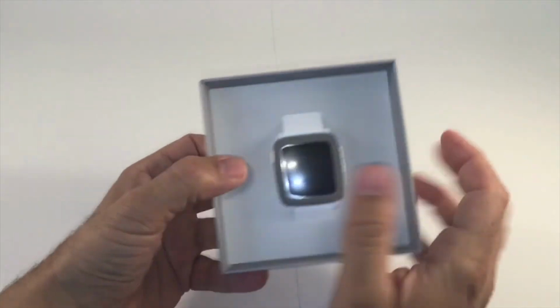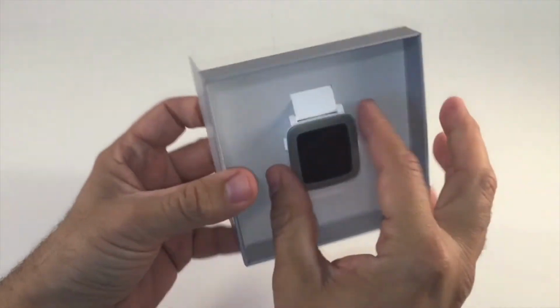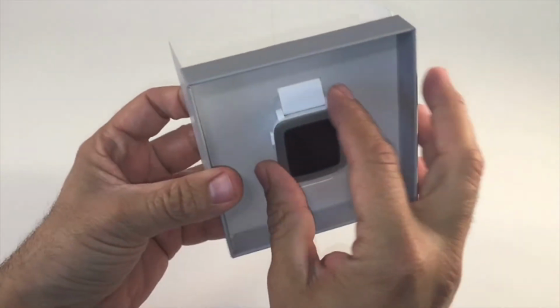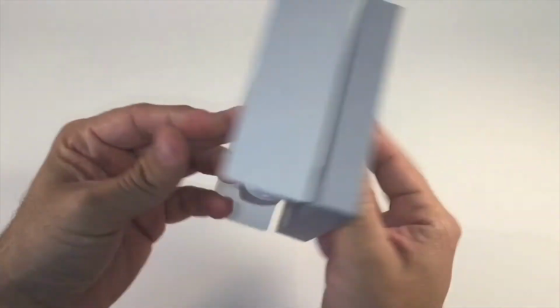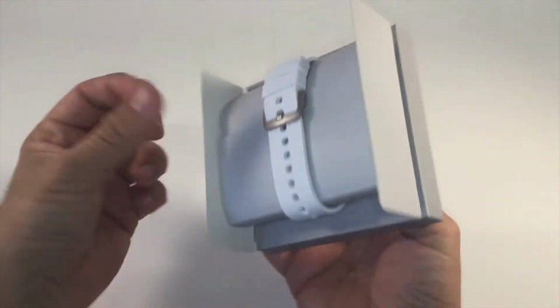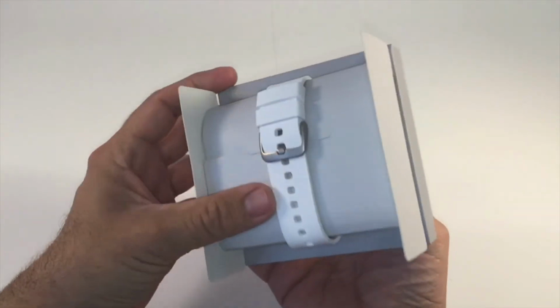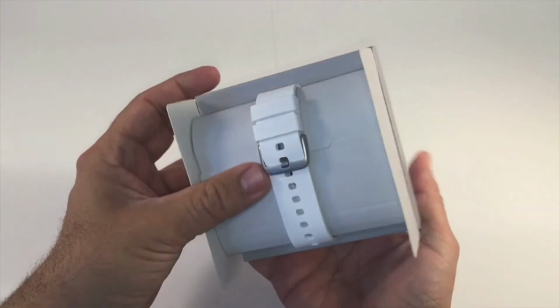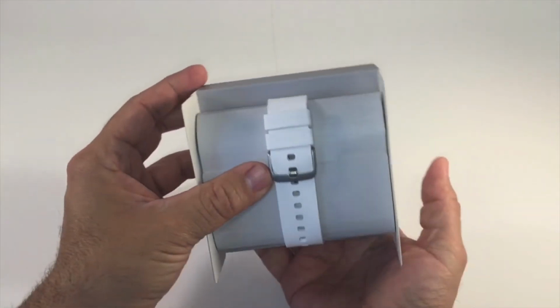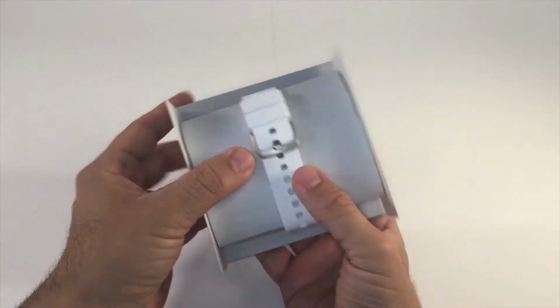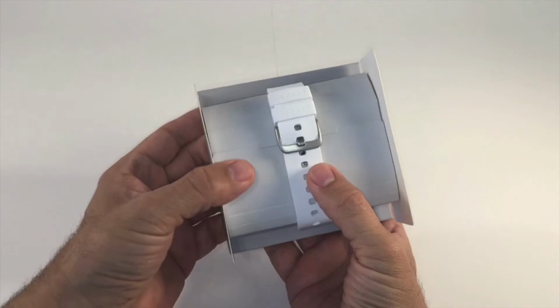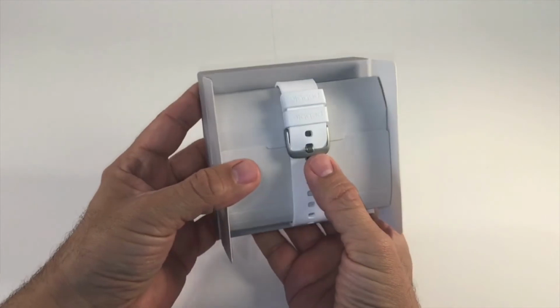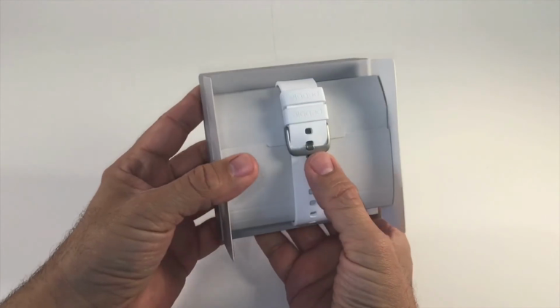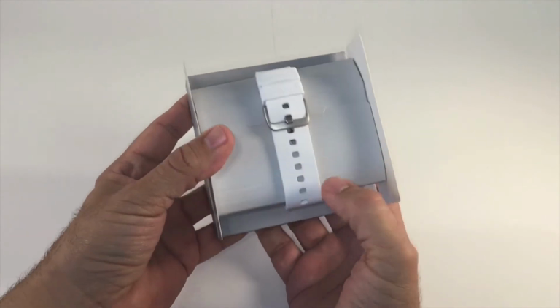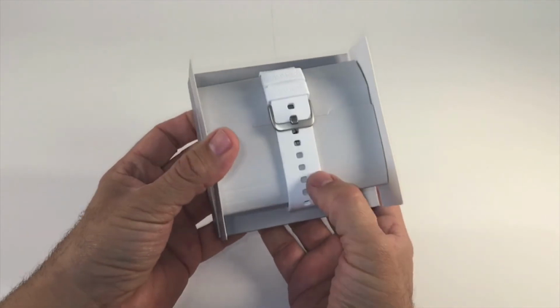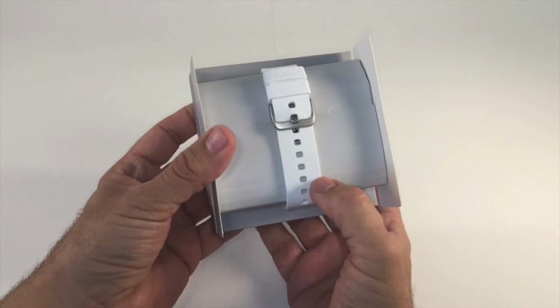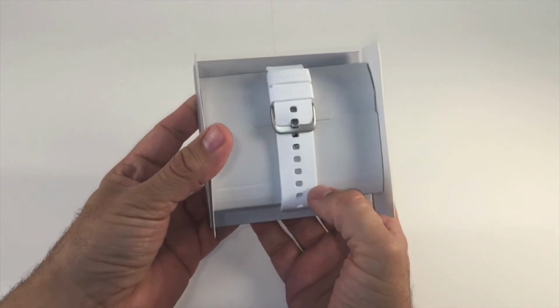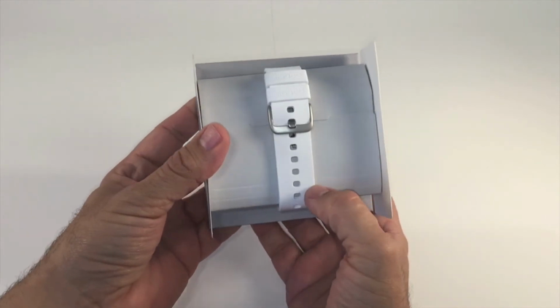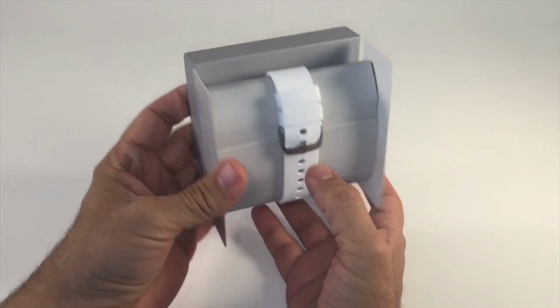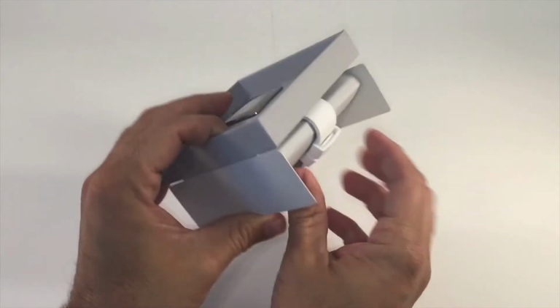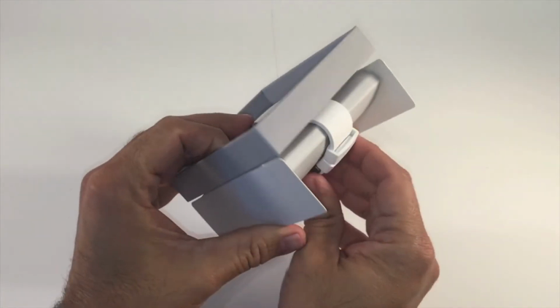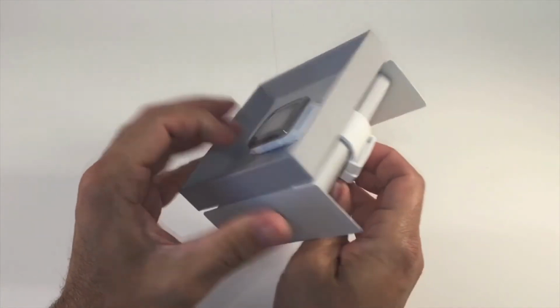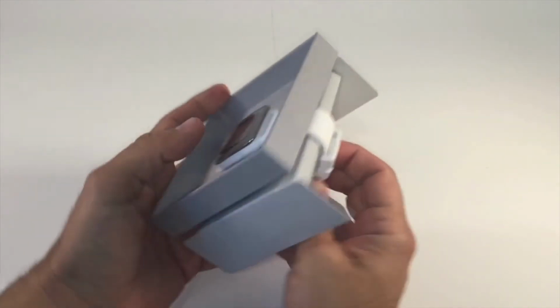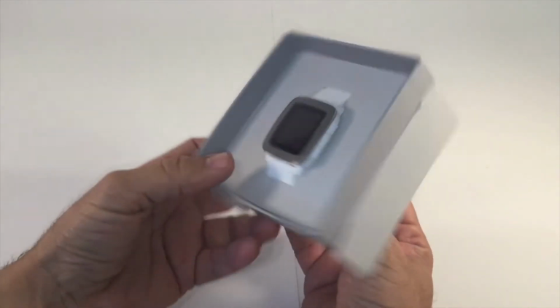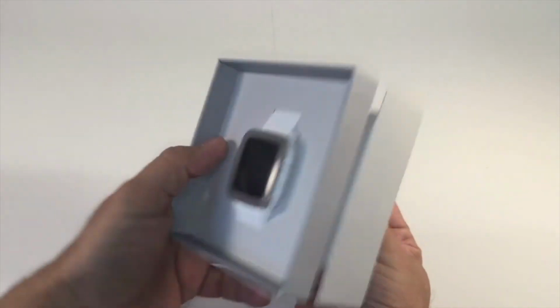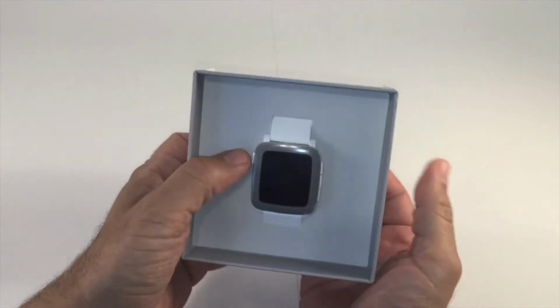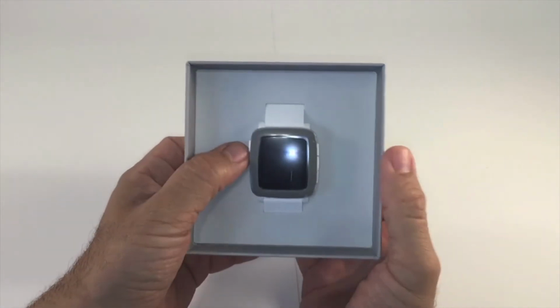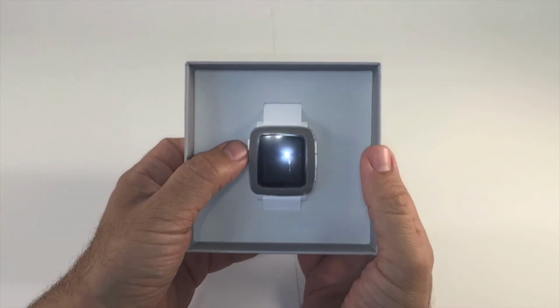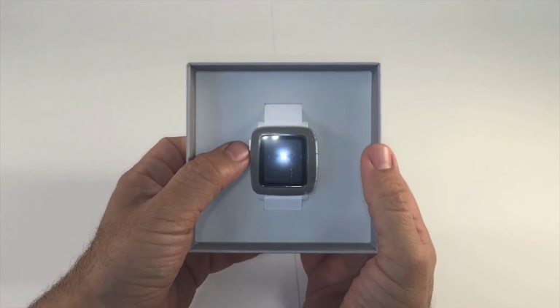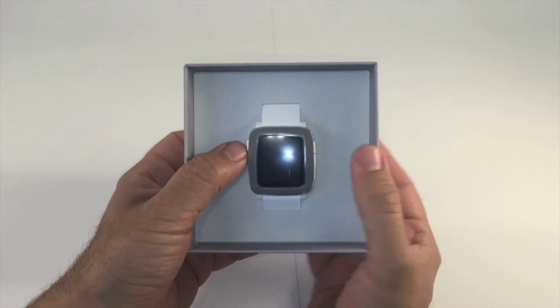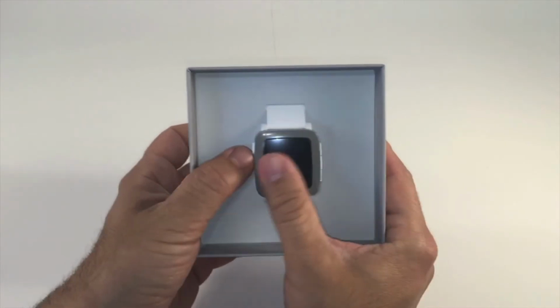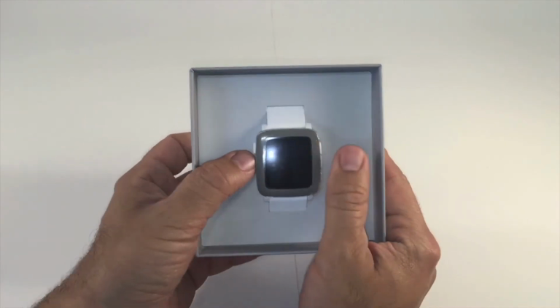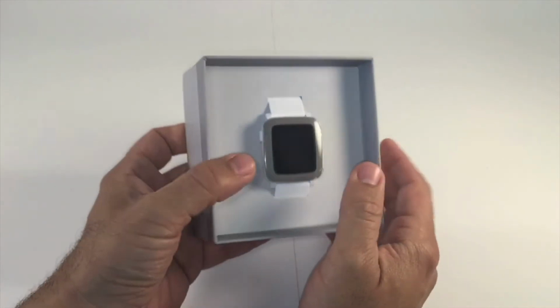And this is the watch. This one in particular is white. I've seen them in different colors — they have them in black and in red. I'll have all the varieties up here in a screenshot in just a second.